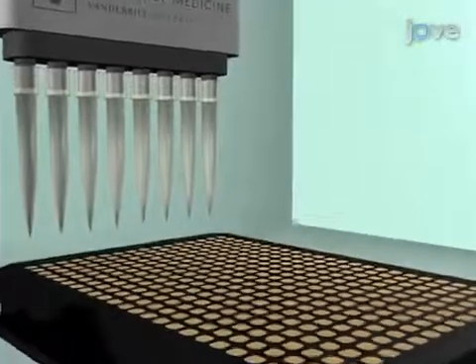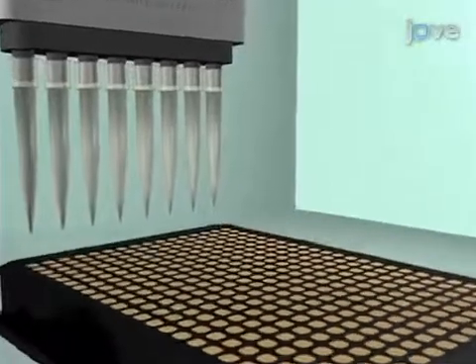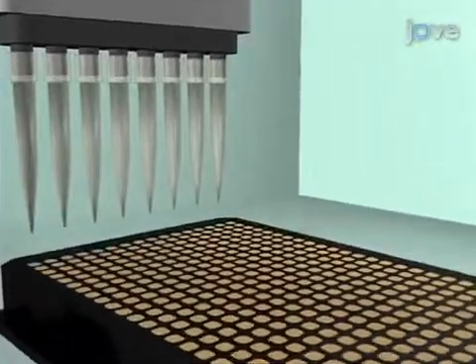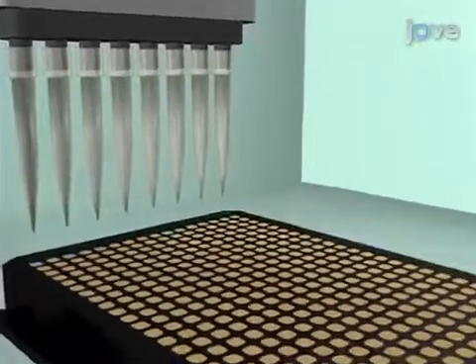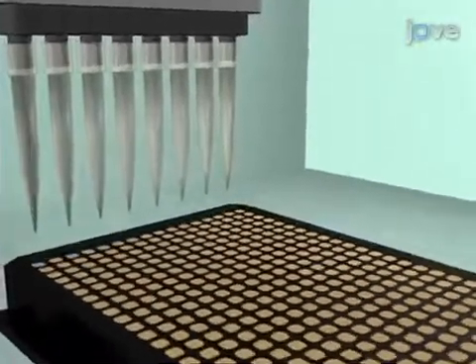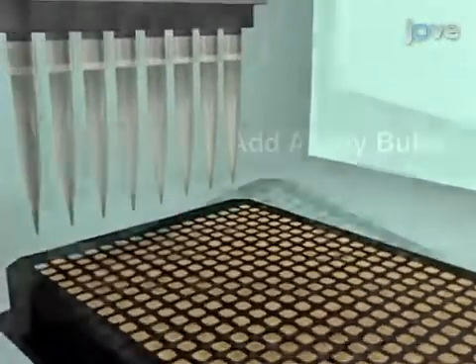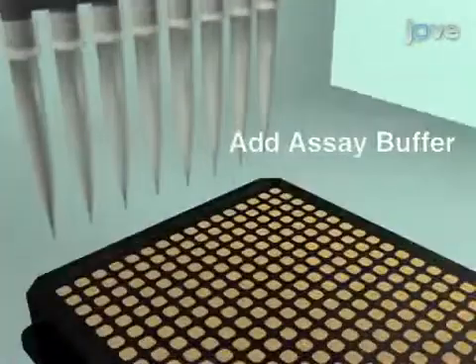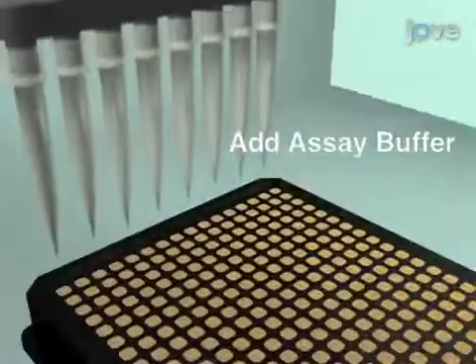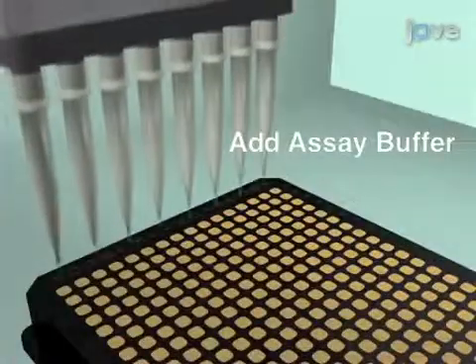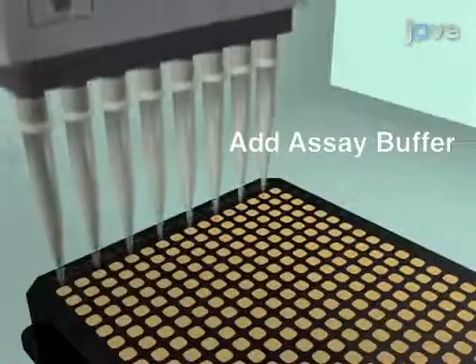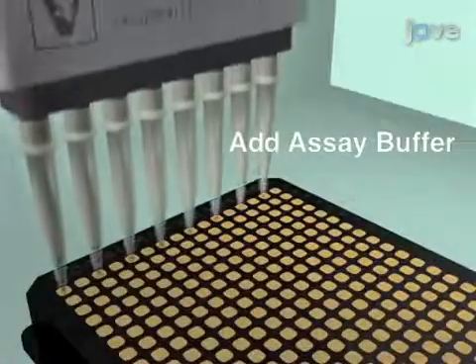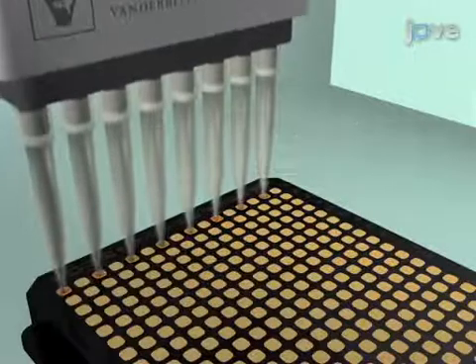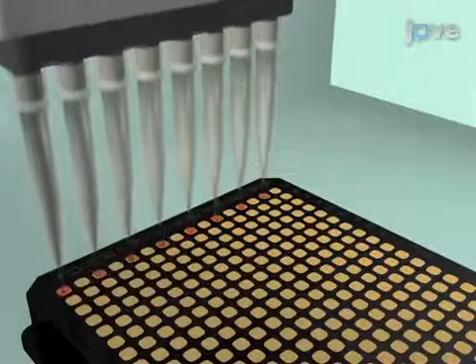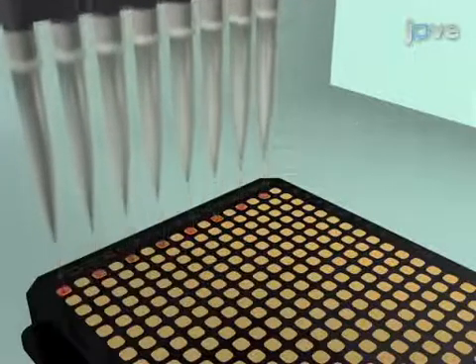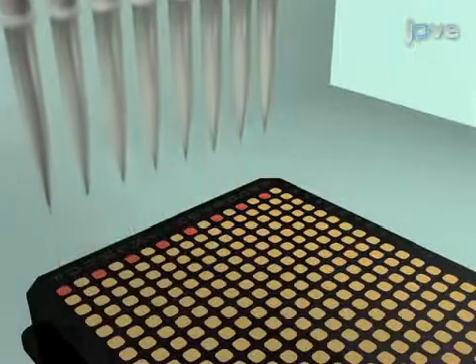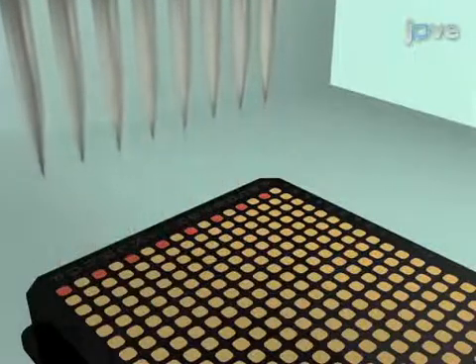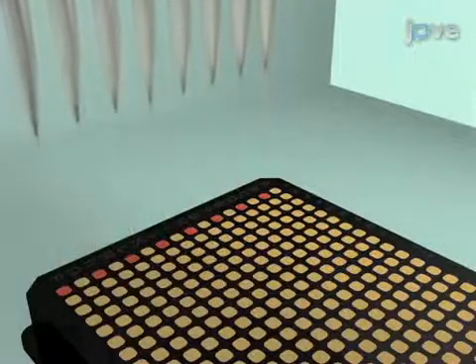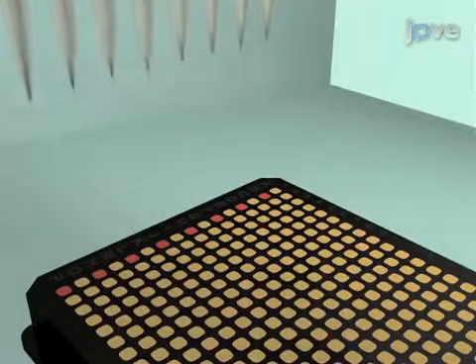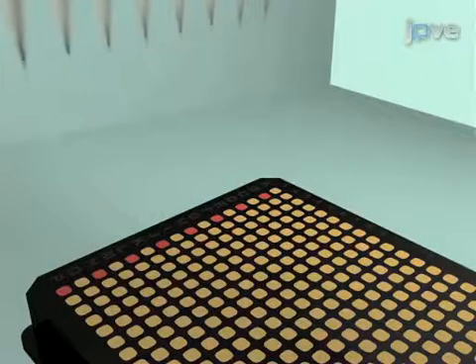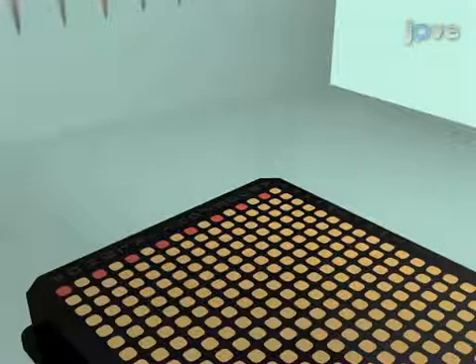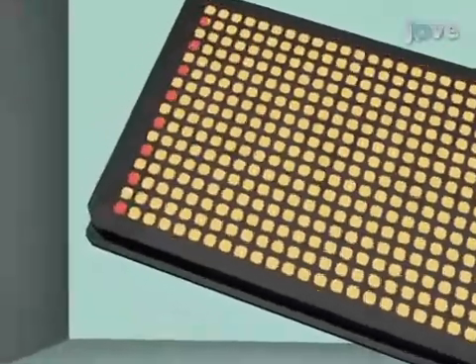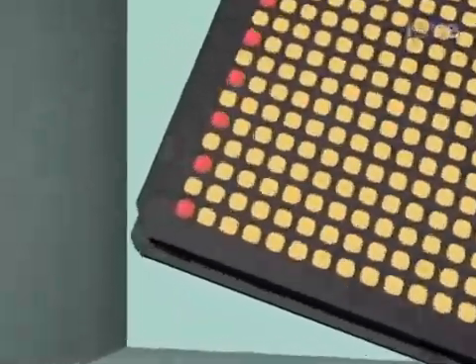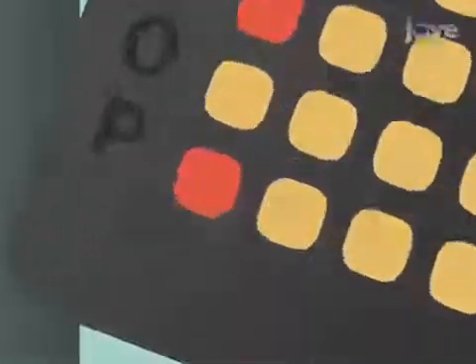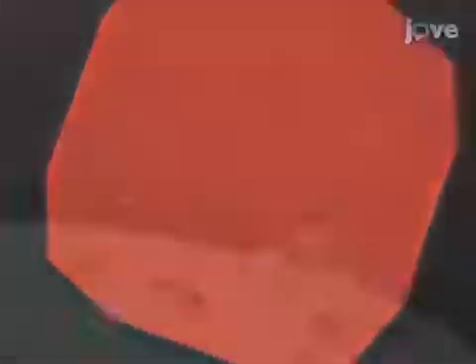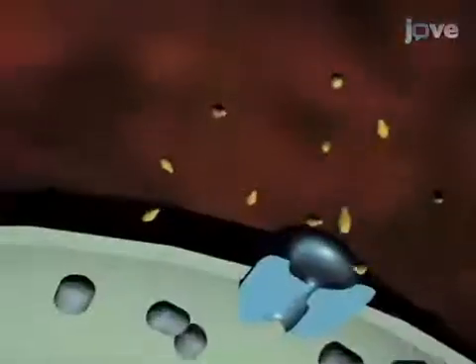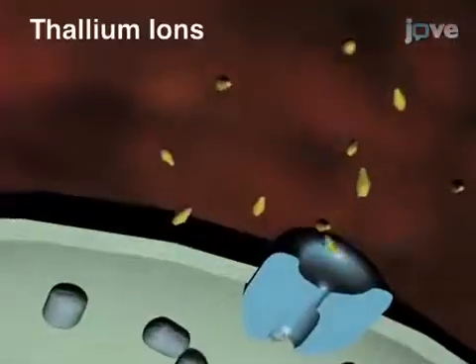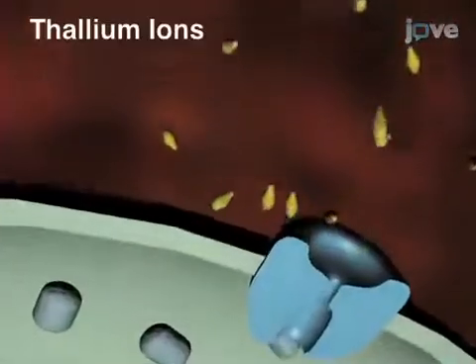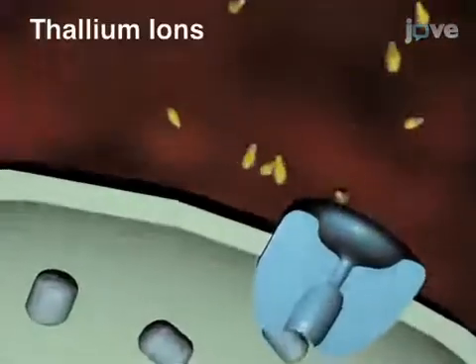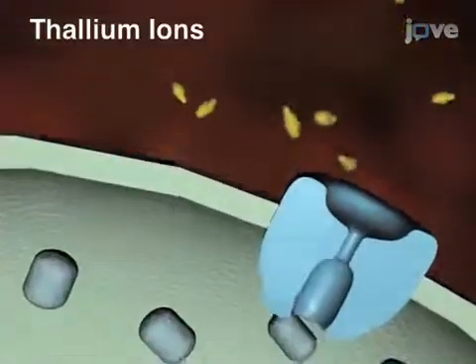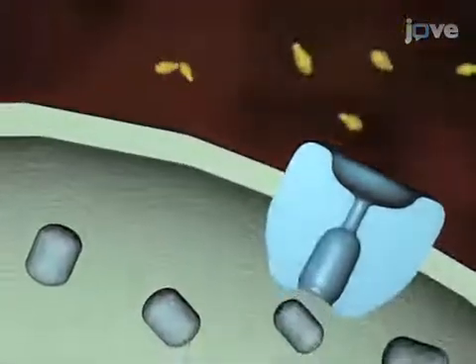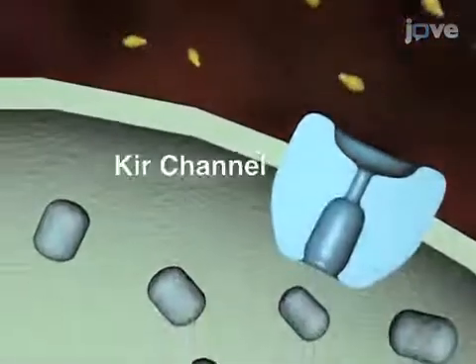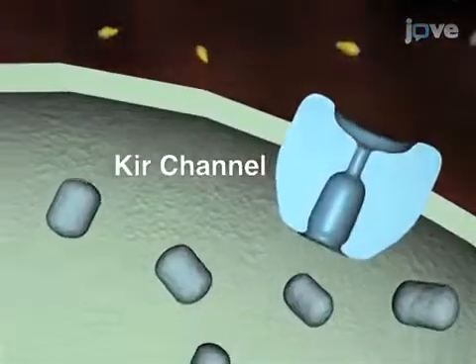Next, the unincorporated dye is washed from the cells and replaced with assay buffer containing a vehicle control or test compounds. The final step is the addition of a stimulus buffer to the wells to initiate thallium flux.